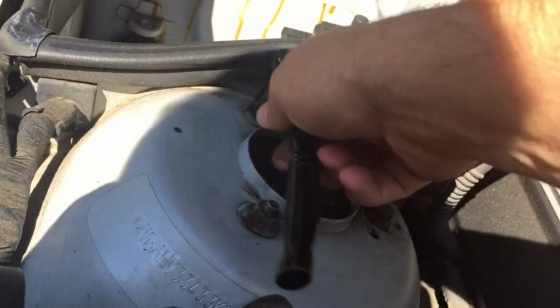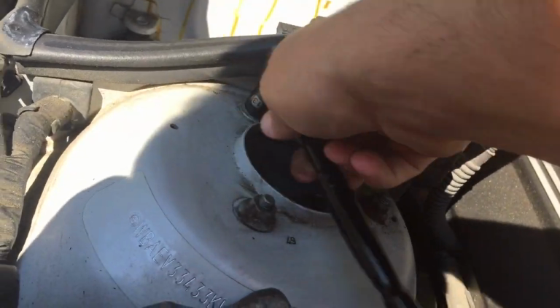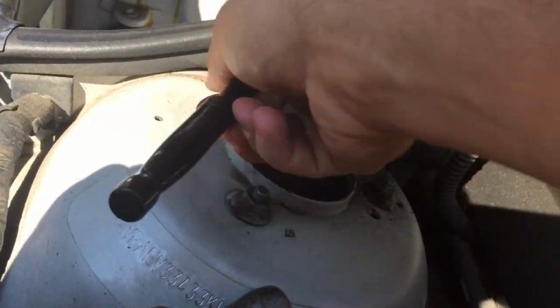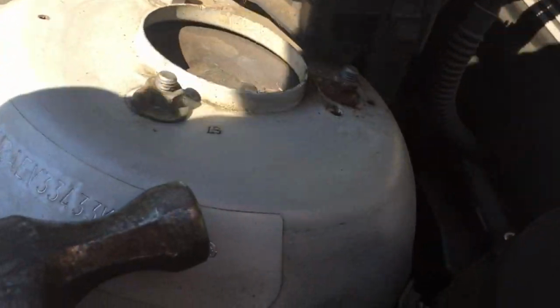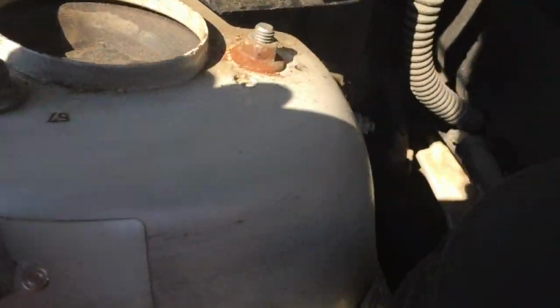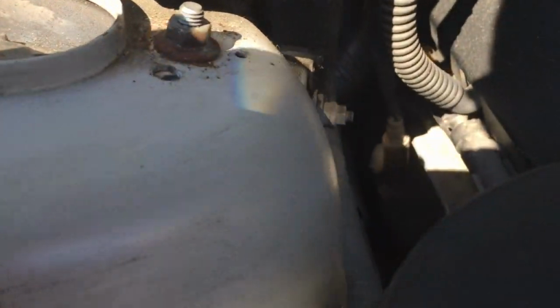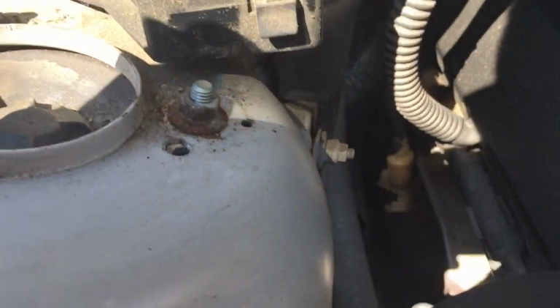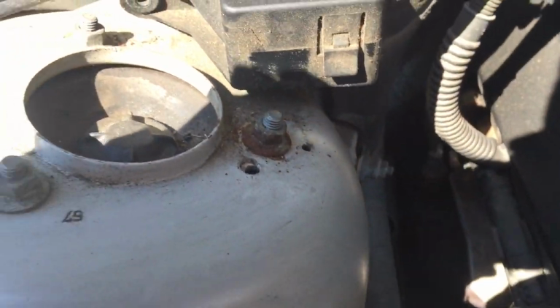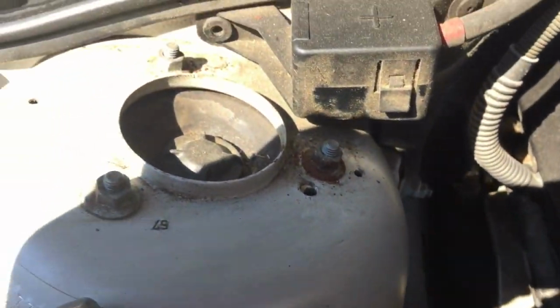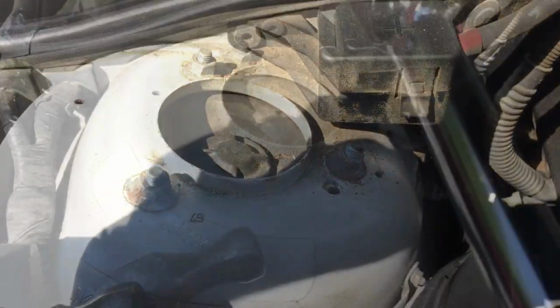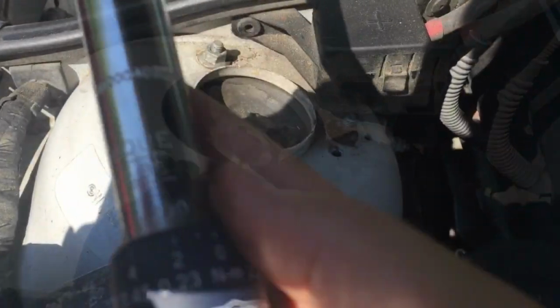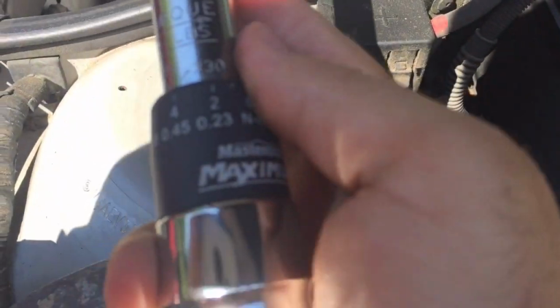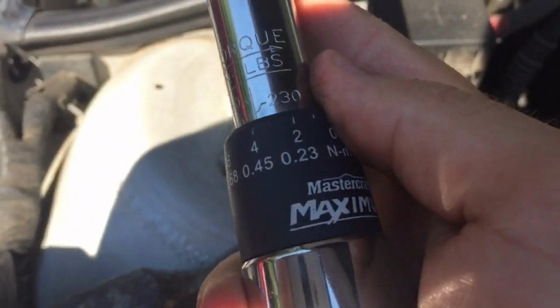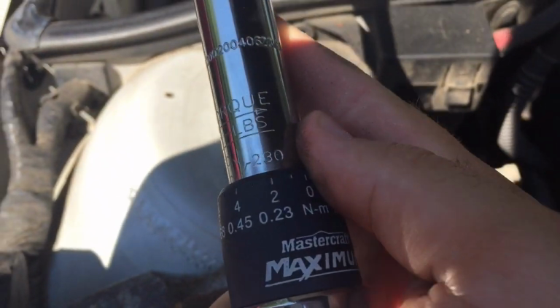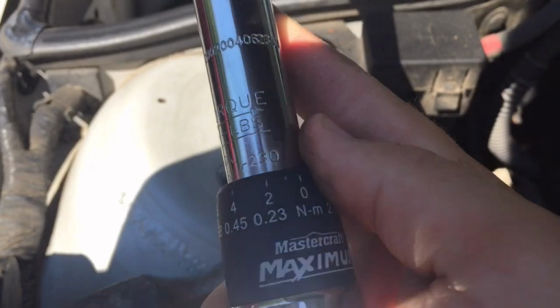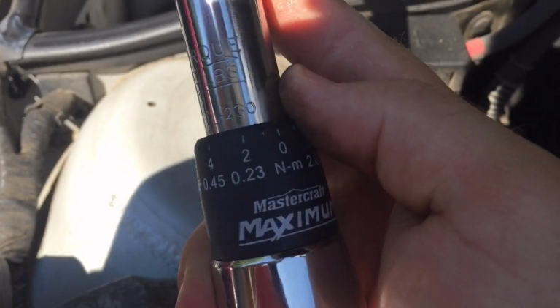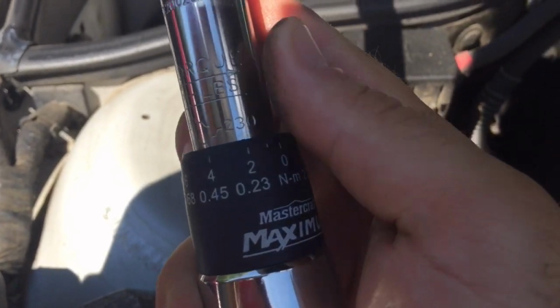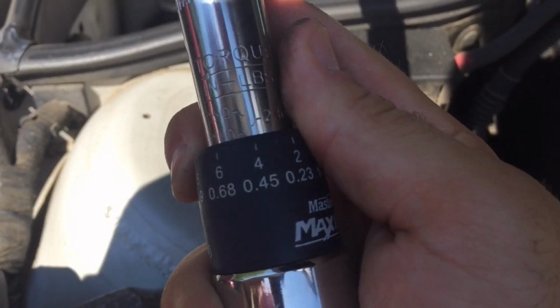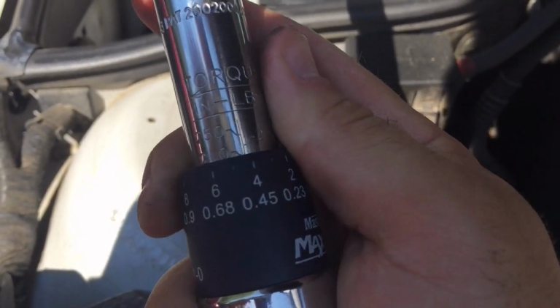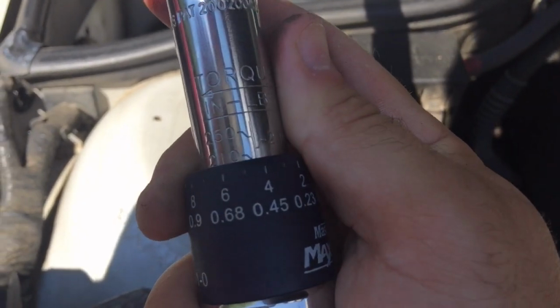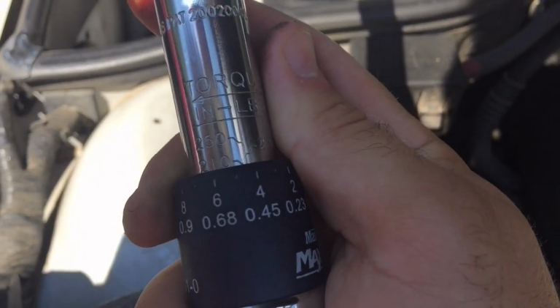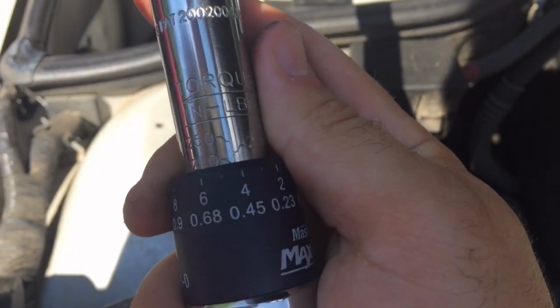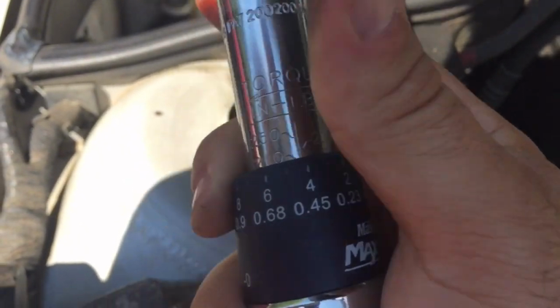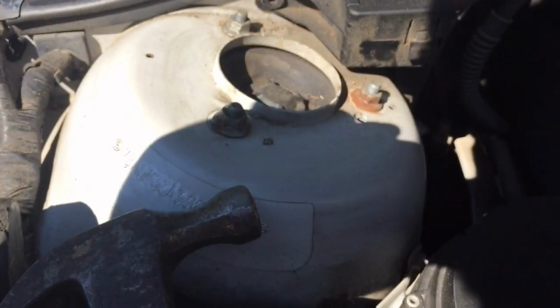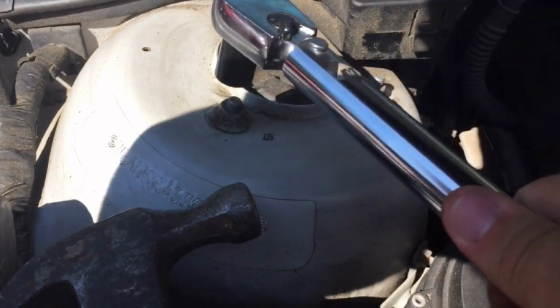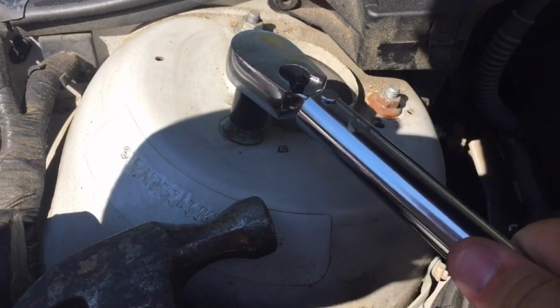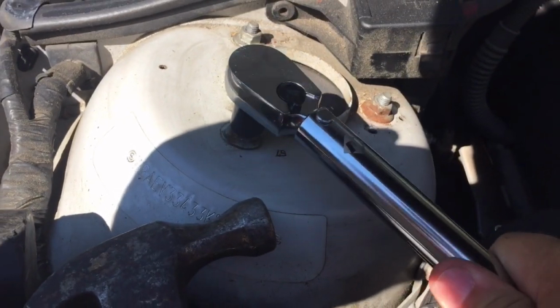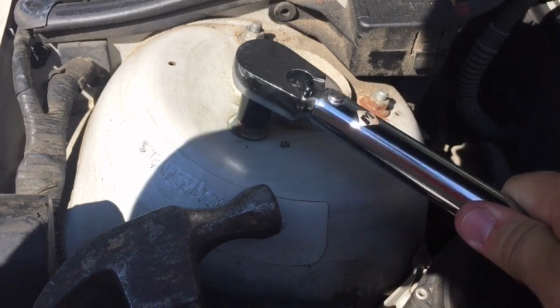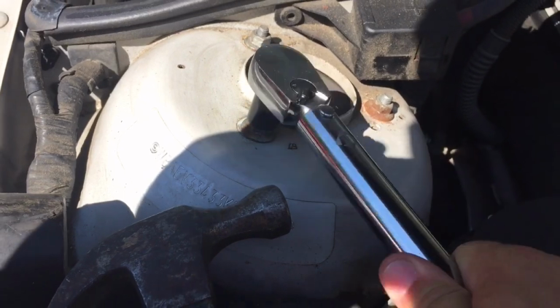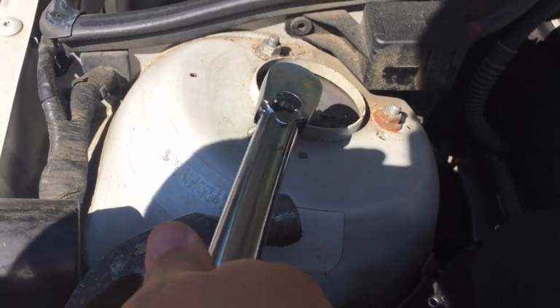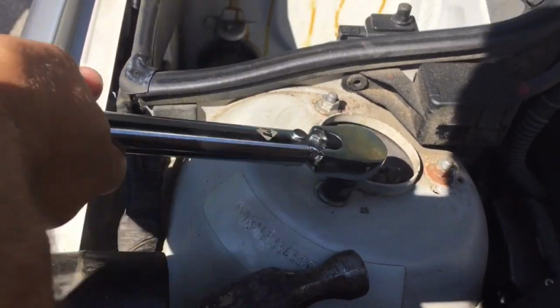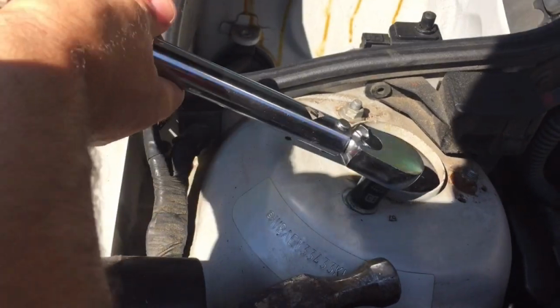Once you have them pretty much held down, grab your torque wrench. The setting is 17 foot-pounds — this is an inch-pound torque wrench here, as you can see. Torque those down until they are set.